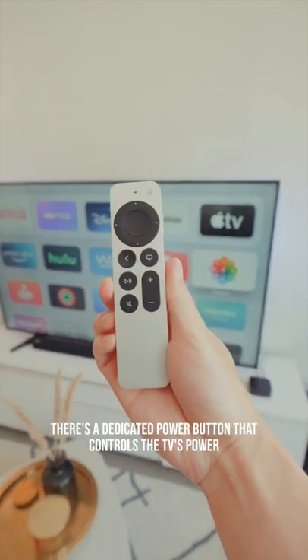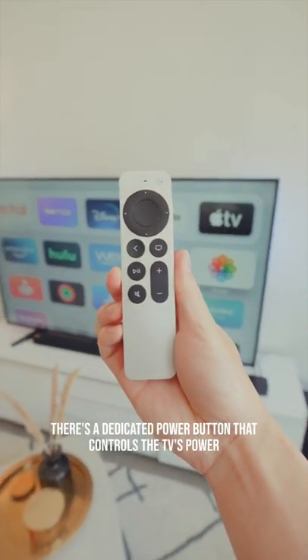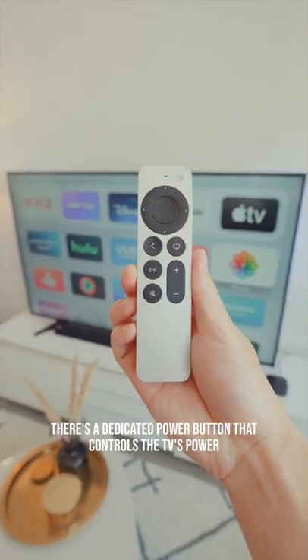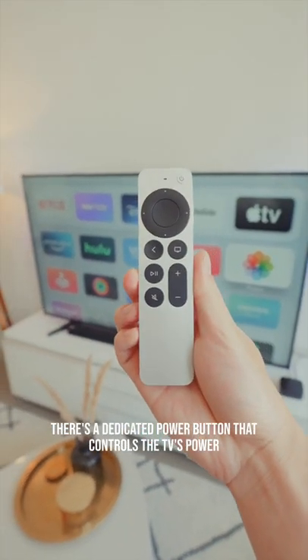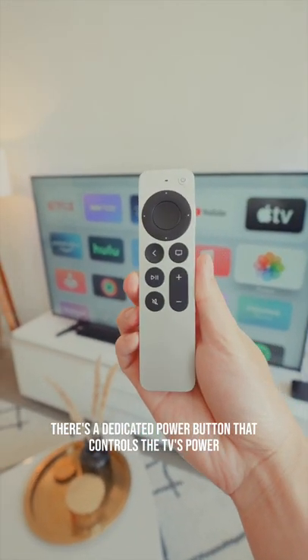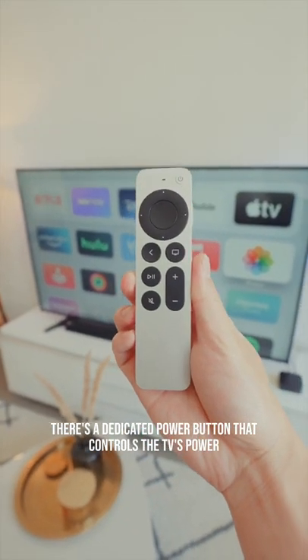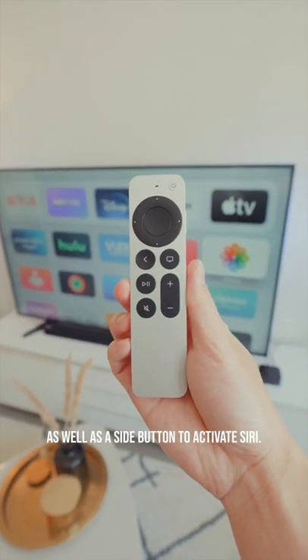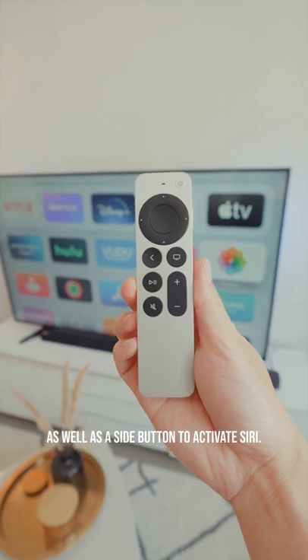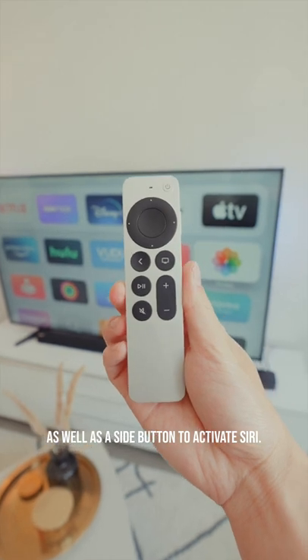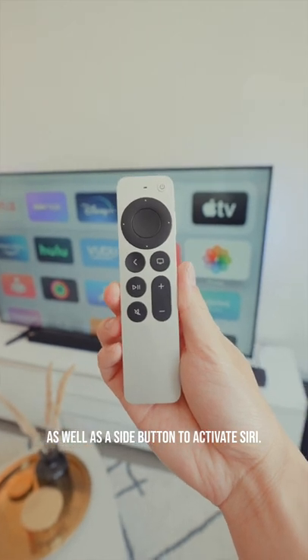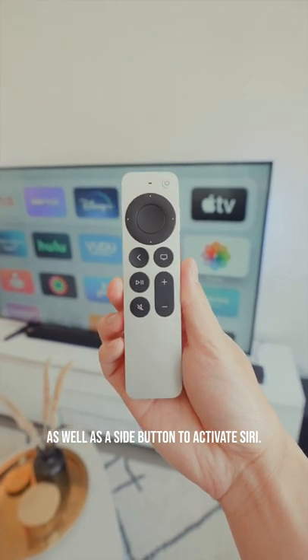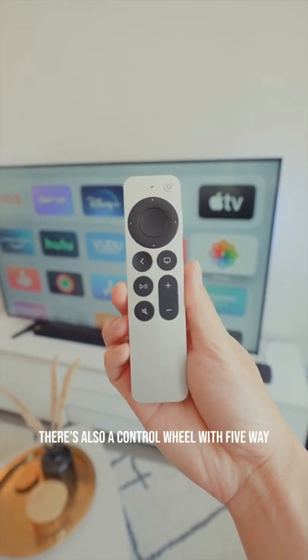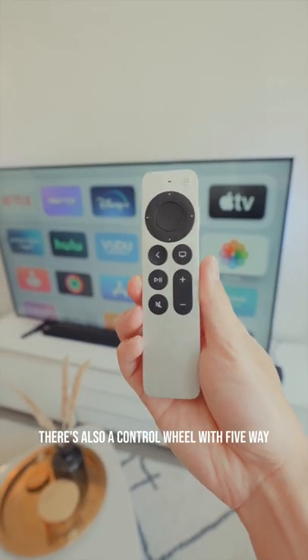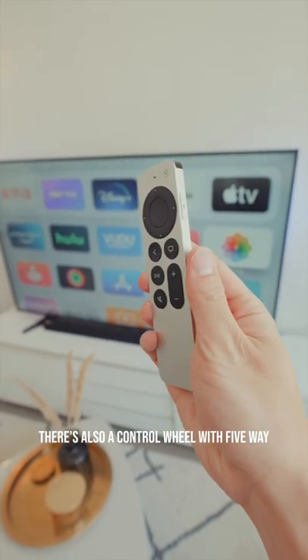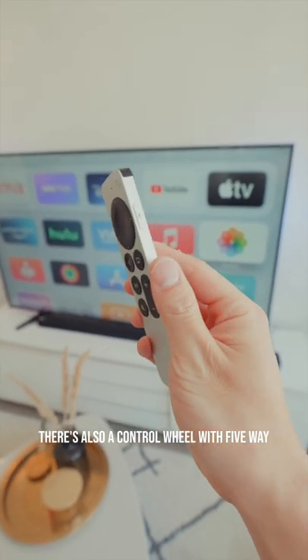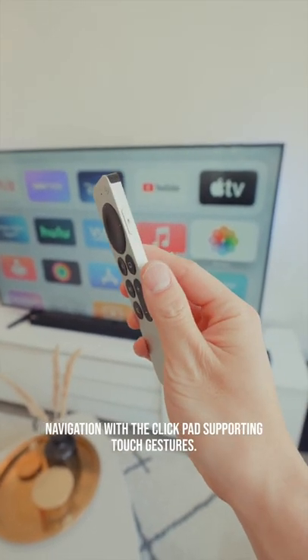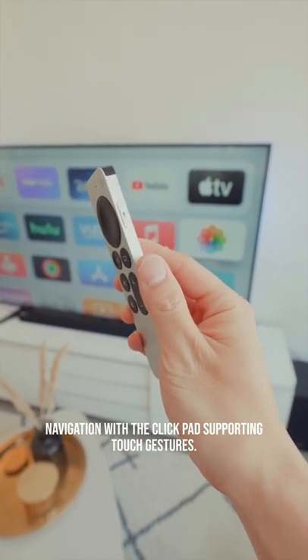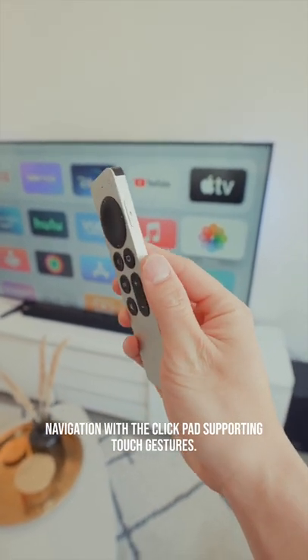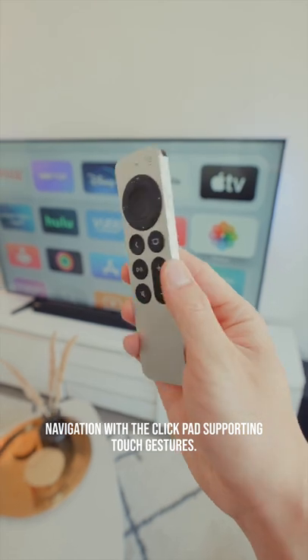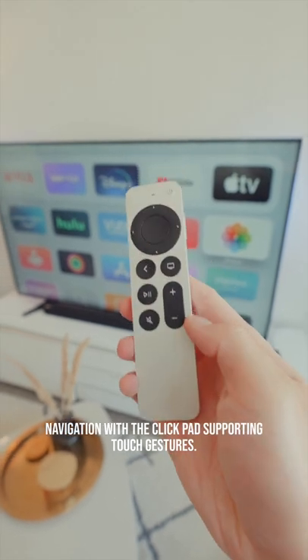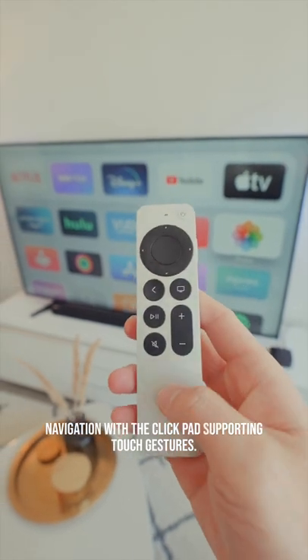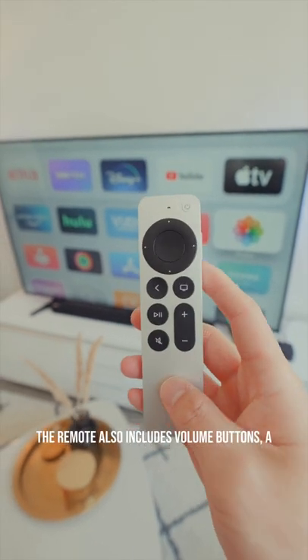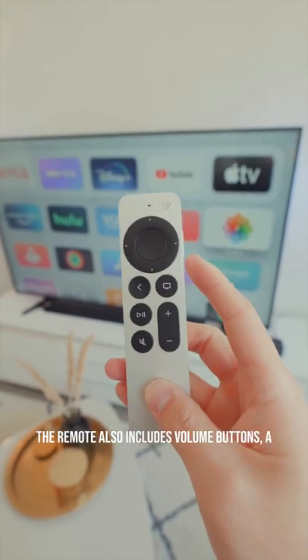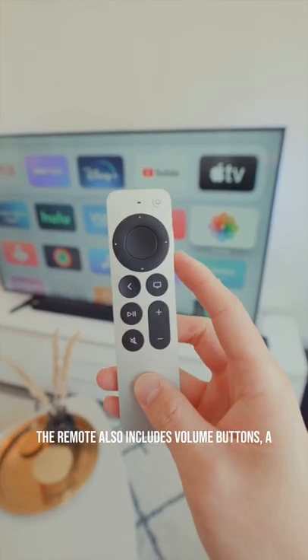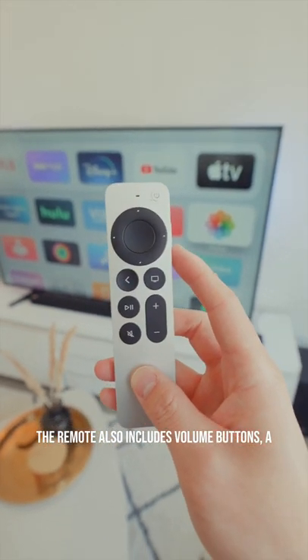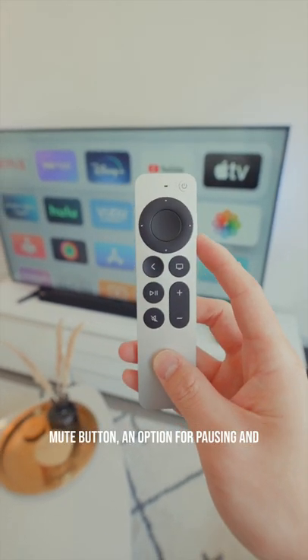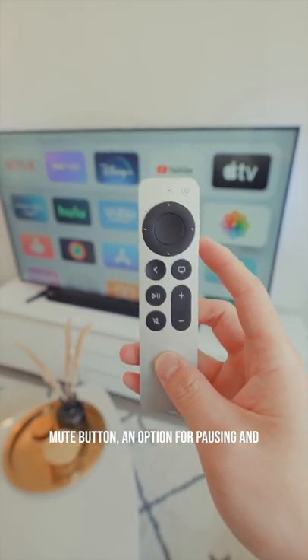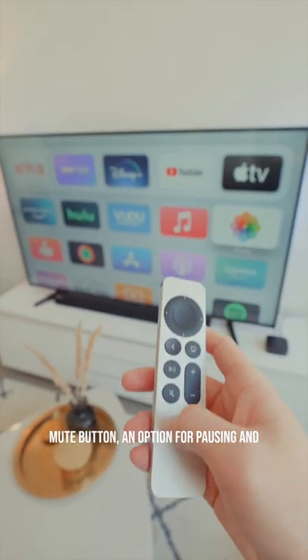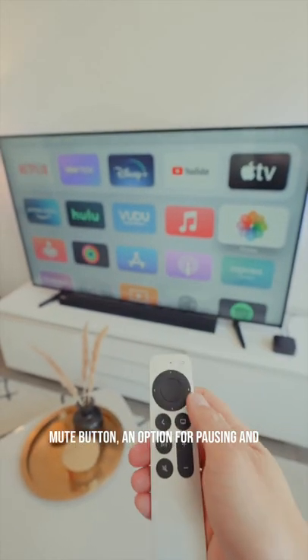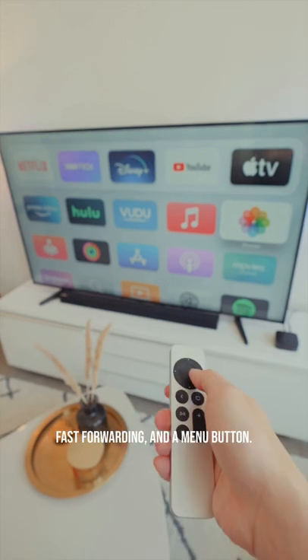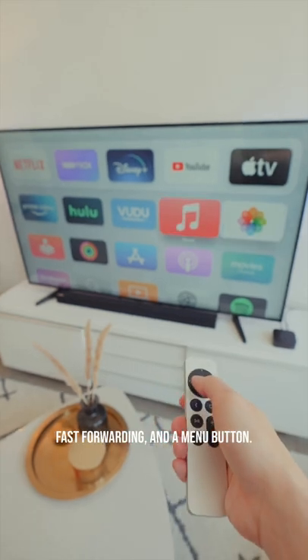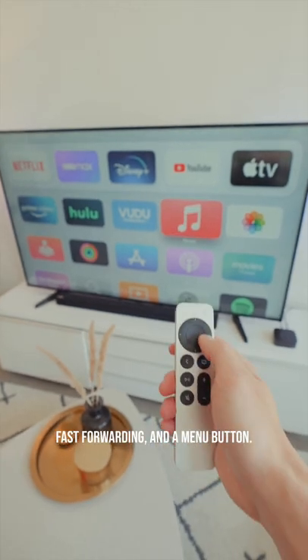There's a dedicated power button that controls the TV's power, as well as a side button to activate Siri. There's also a control wheel with five-way navigation, with the clickpad supporting touch gestures. The remote also includes volume buttons, a mute button, an option for pausing and fast-forwarding, and a menu button.